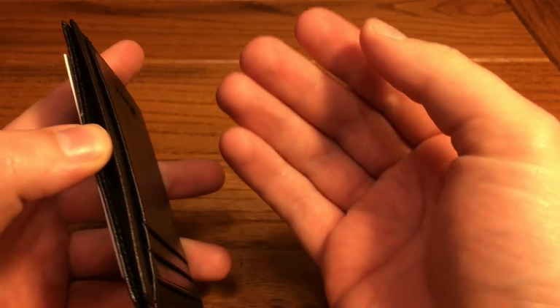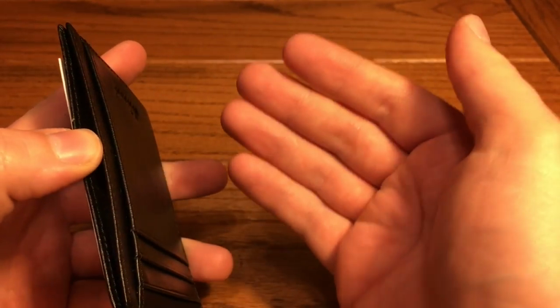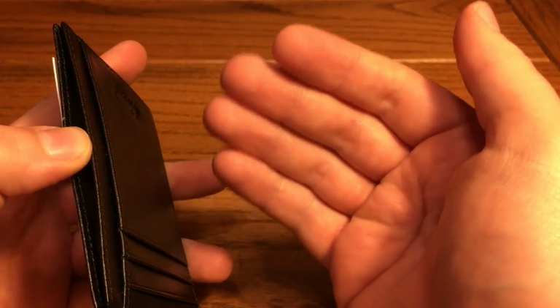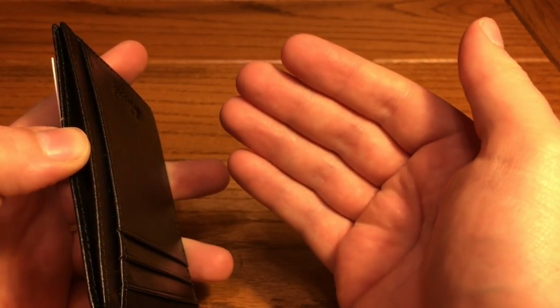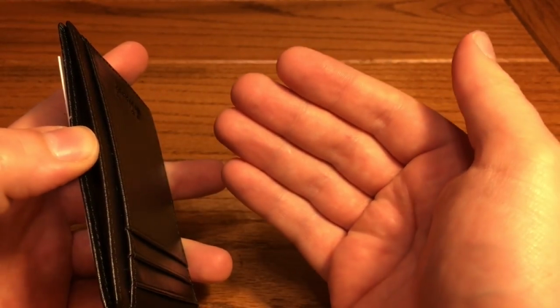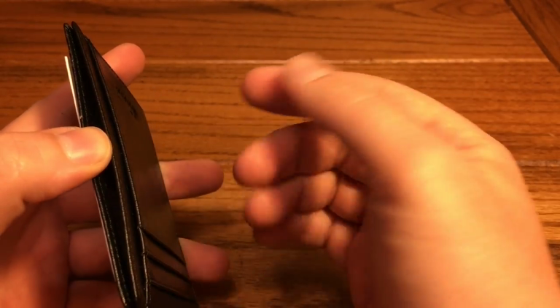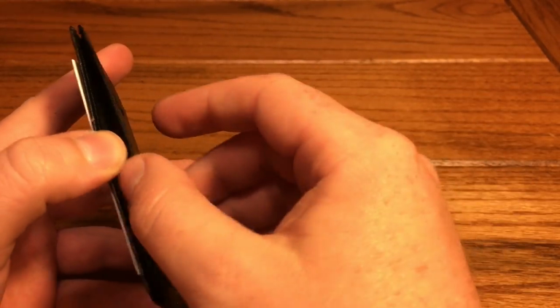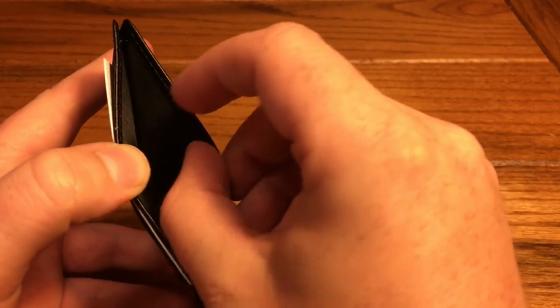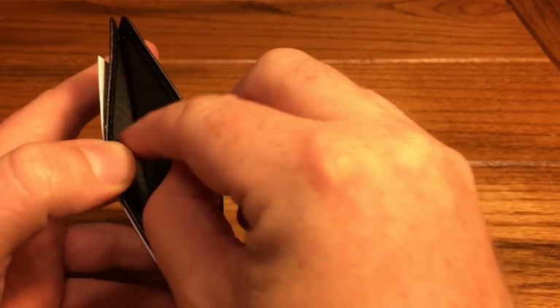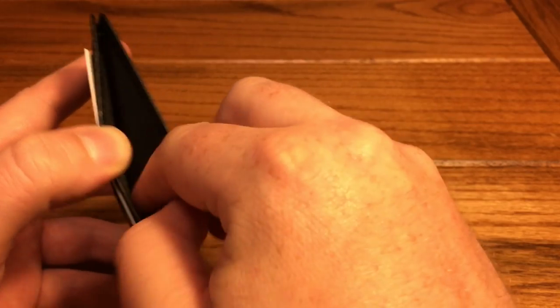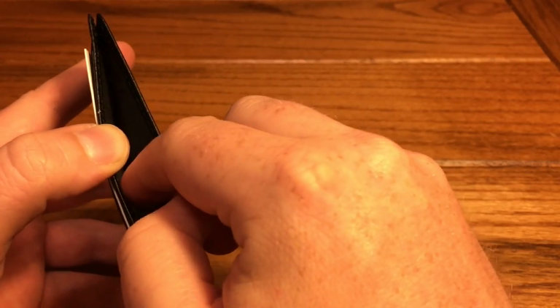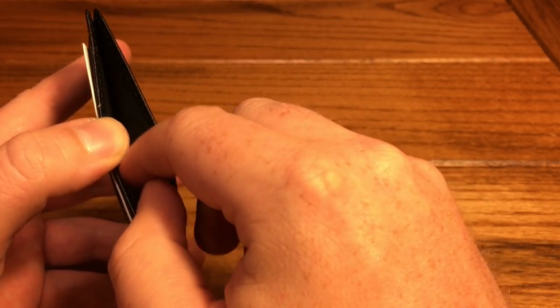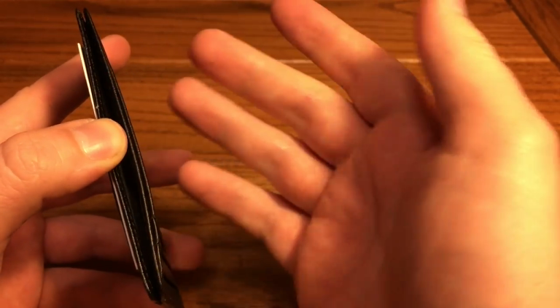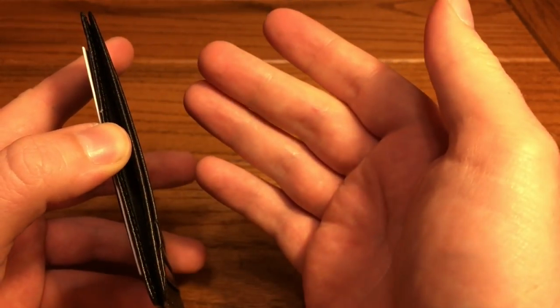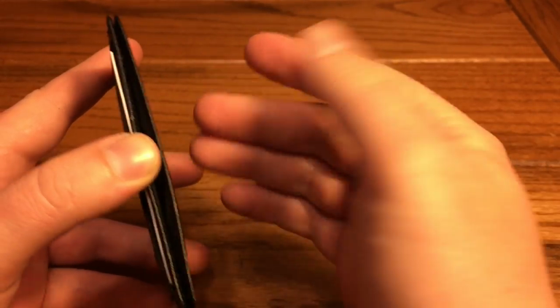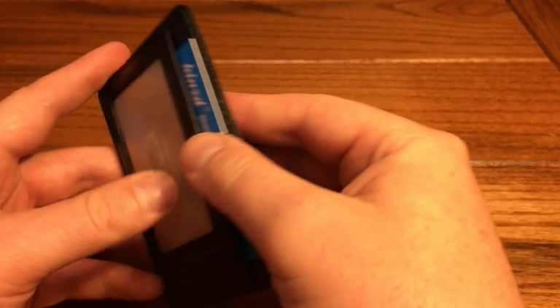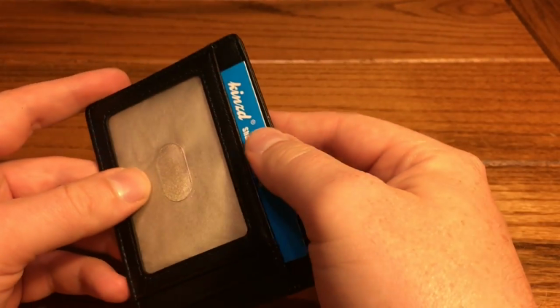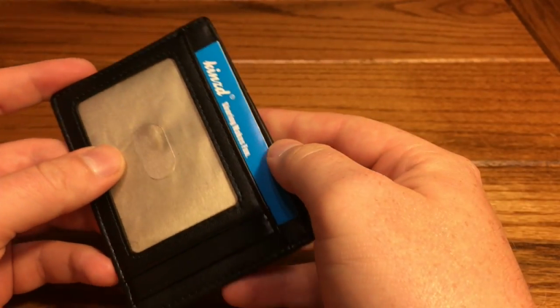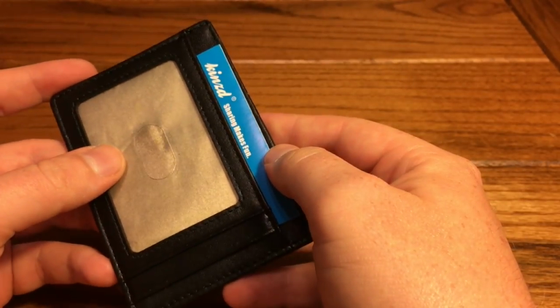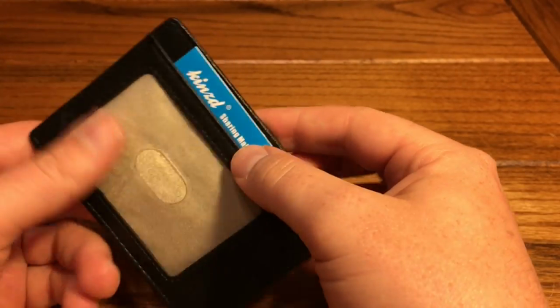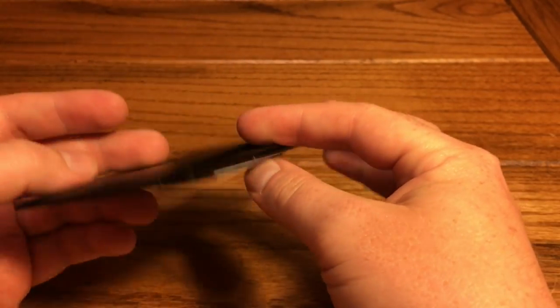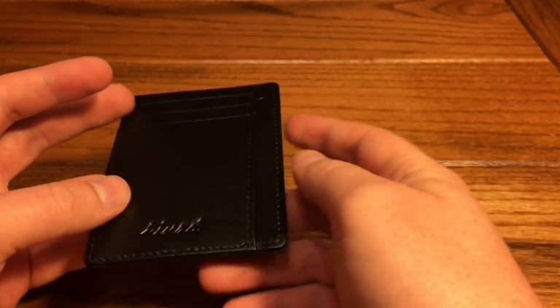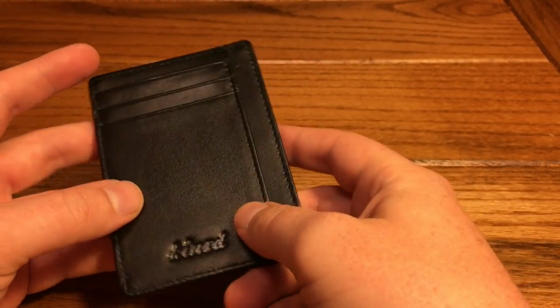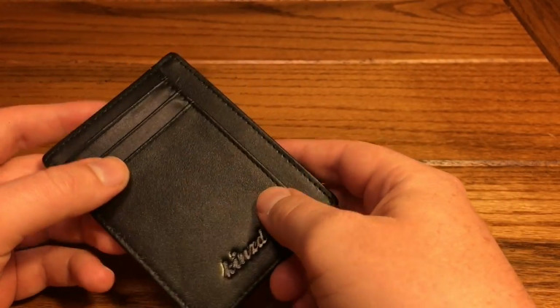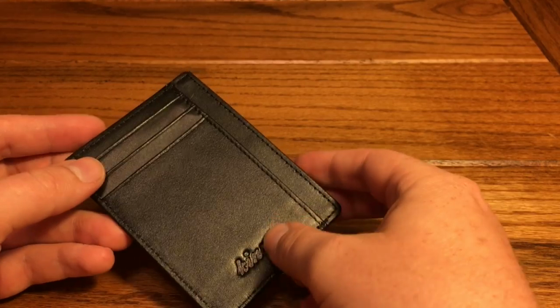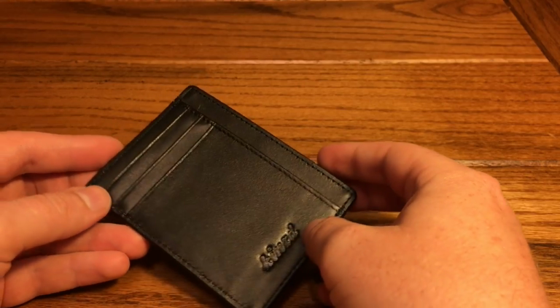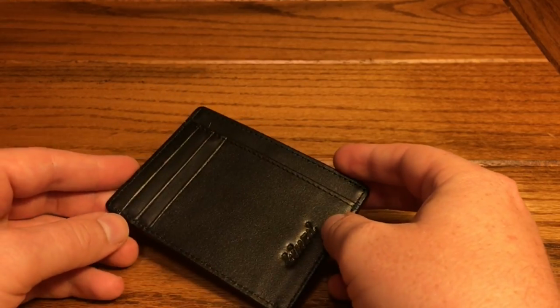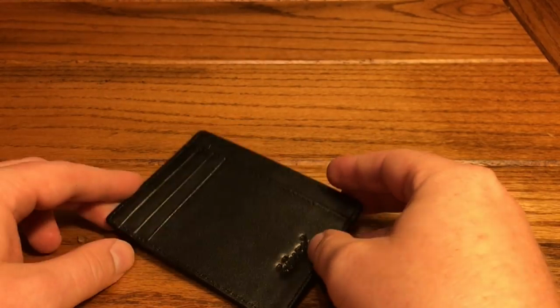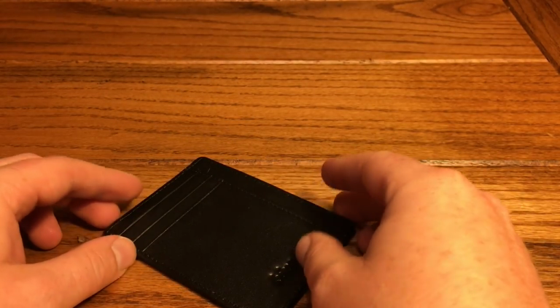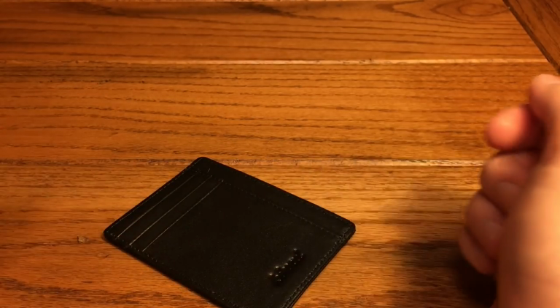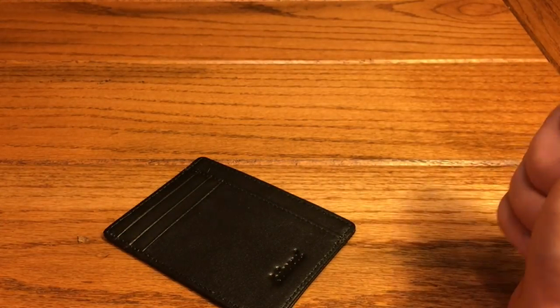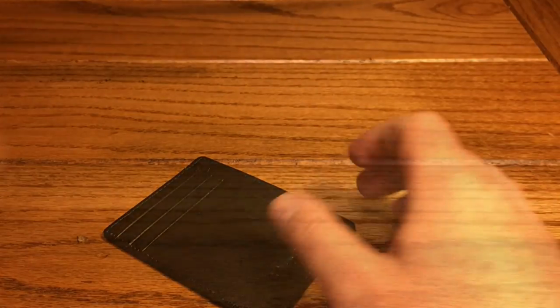When I use this style of front pocket wallet, I usually use this slot to shove some cash on the rare occasion that I am carrying some. So we're going to get it all loaded up and then check it out.